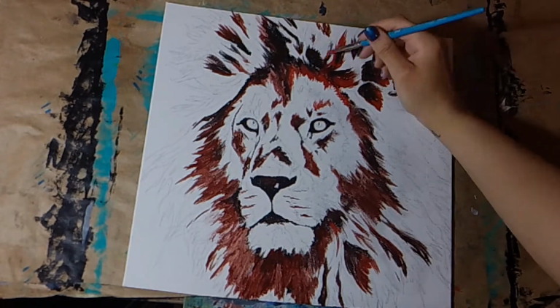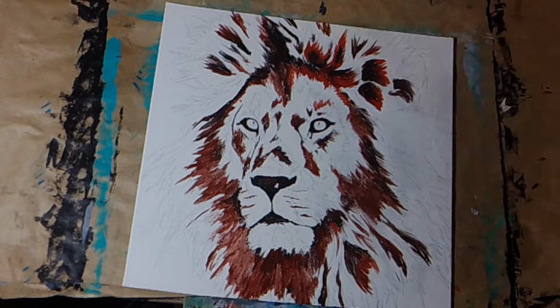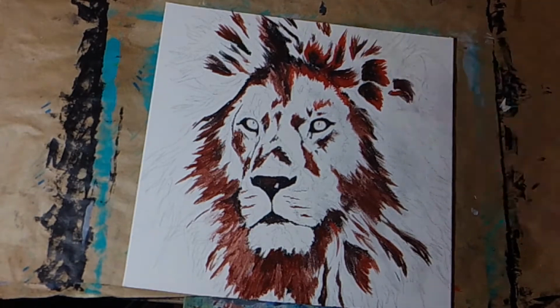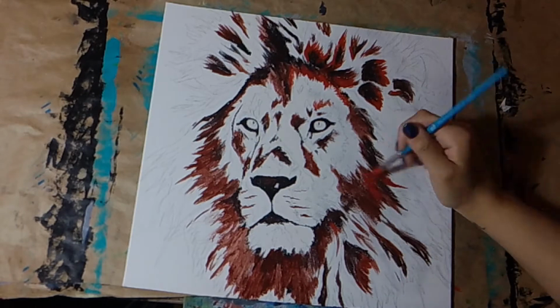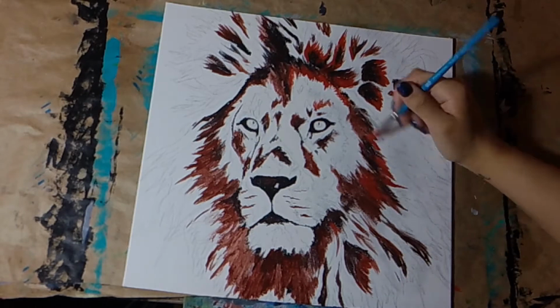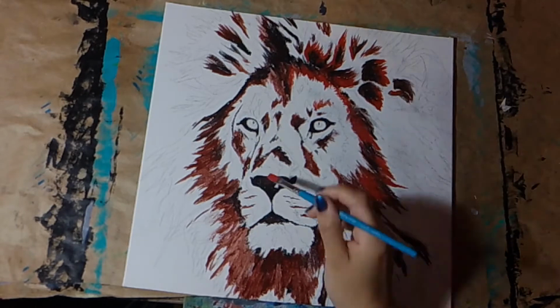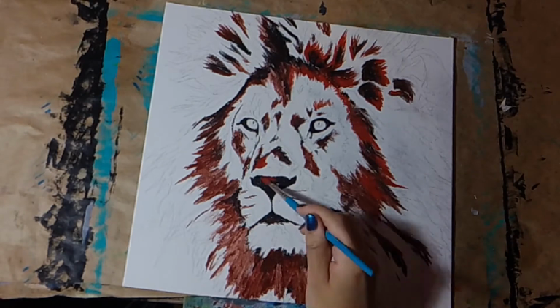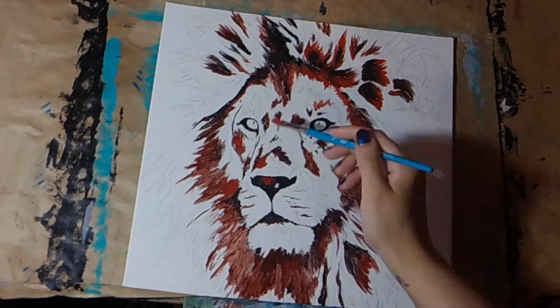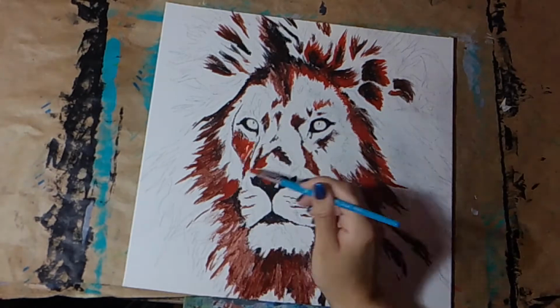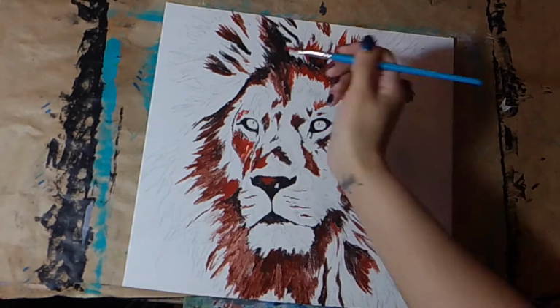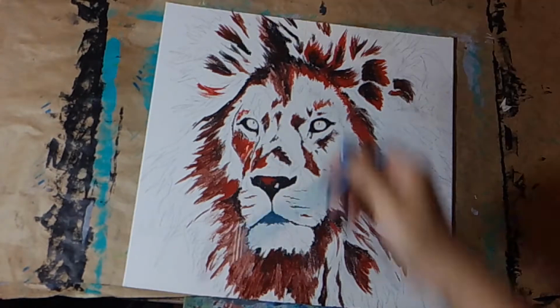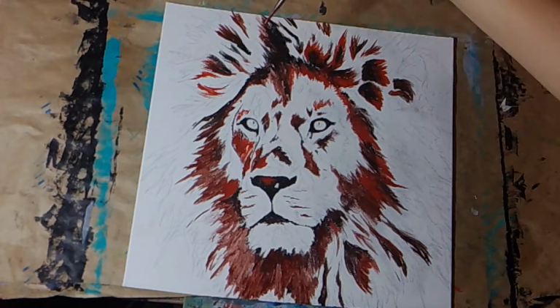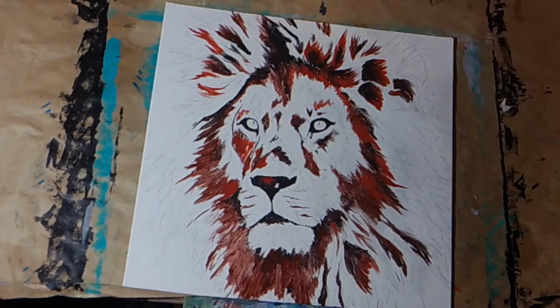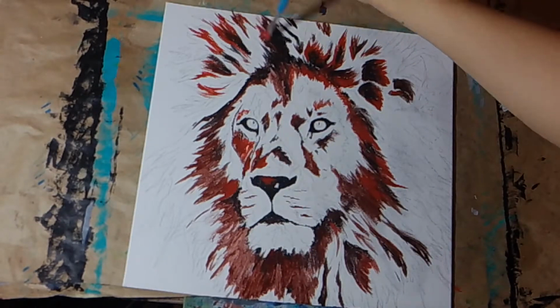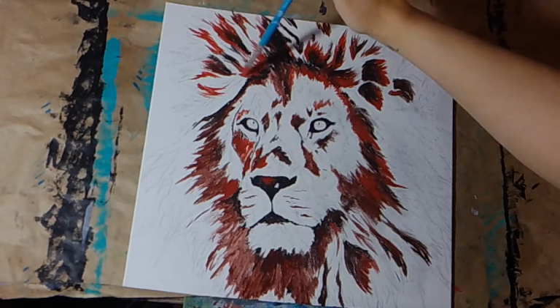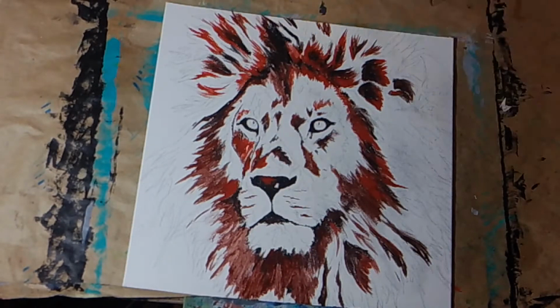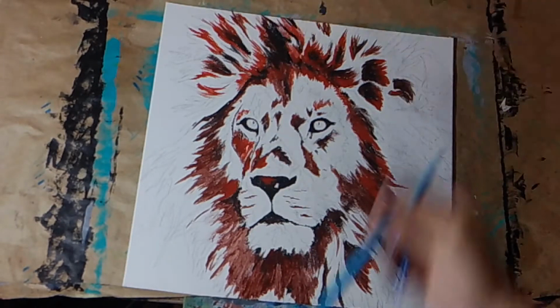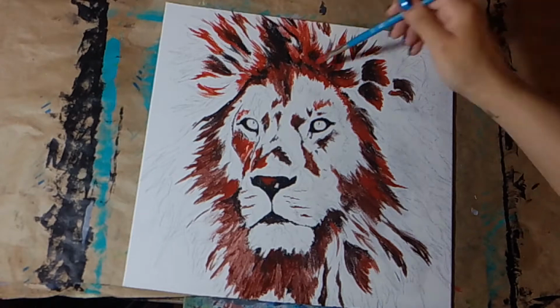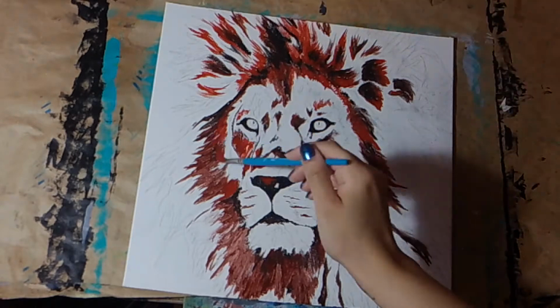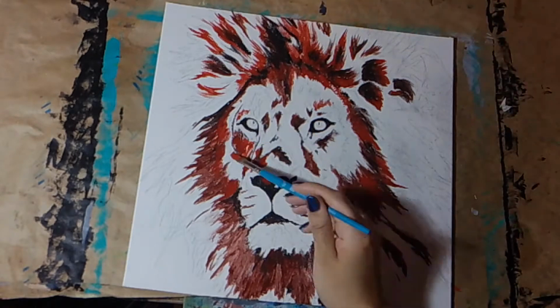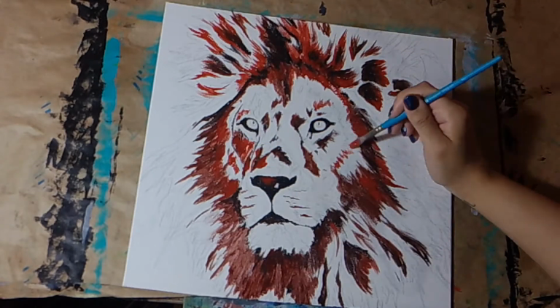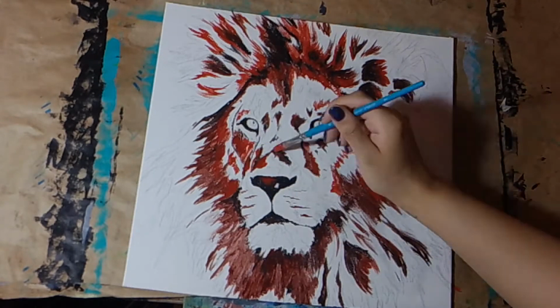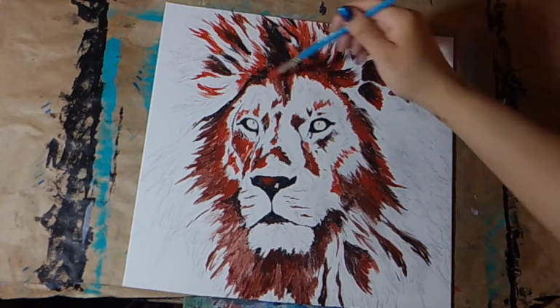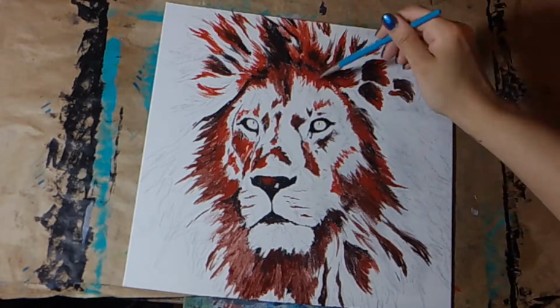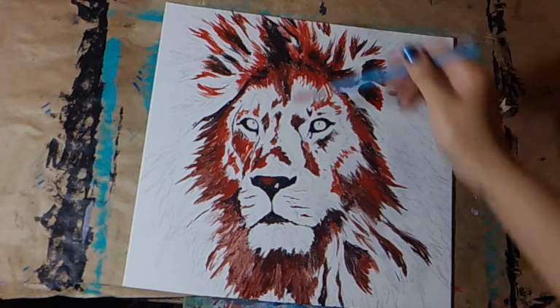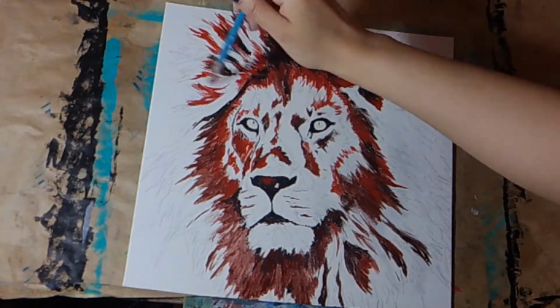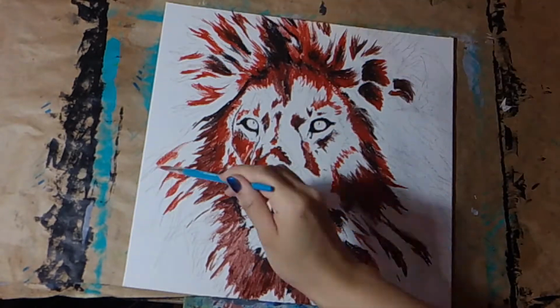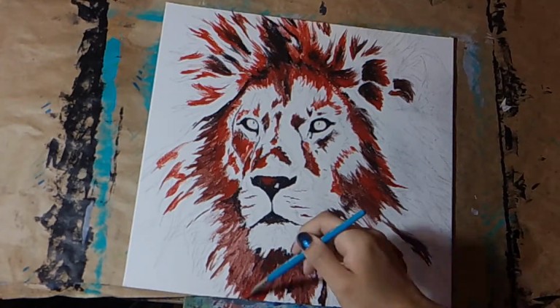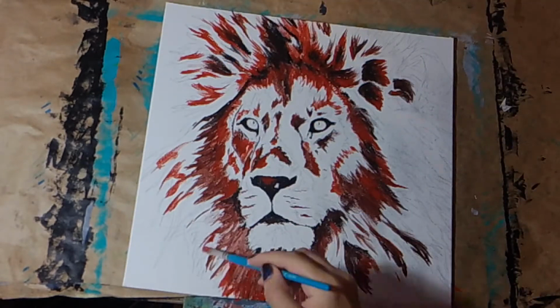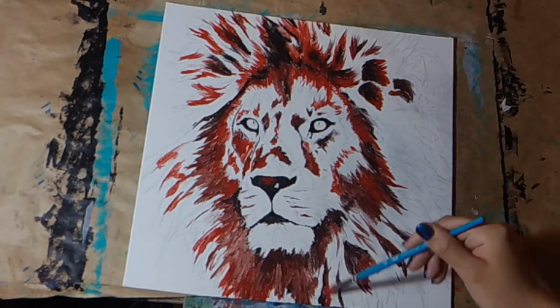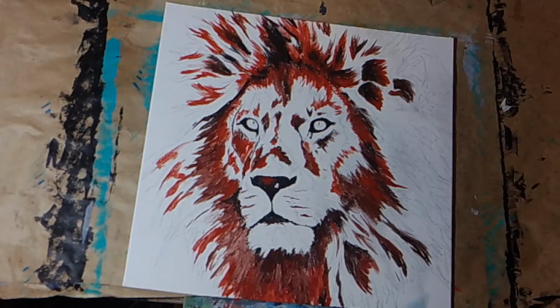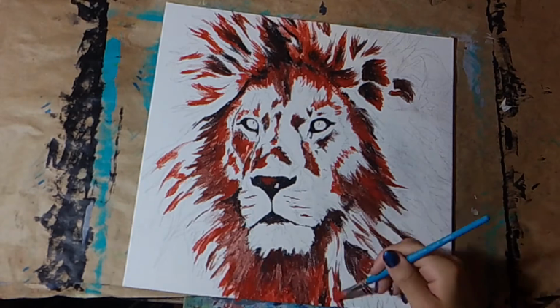I've added red to my black, starting to fill in the slightly lighter values that aren't quite black, and then I will eventually work my way all the way up to pure white.